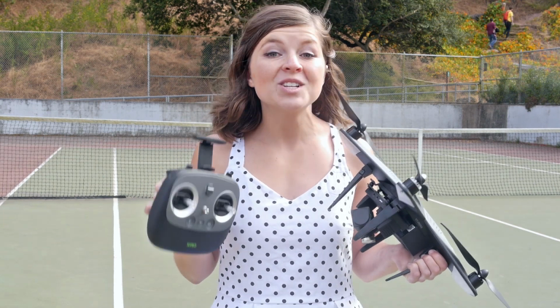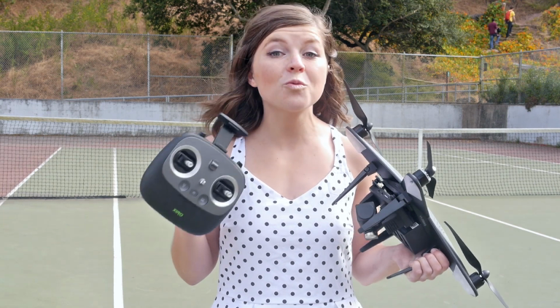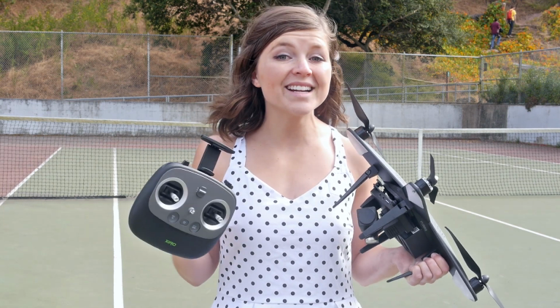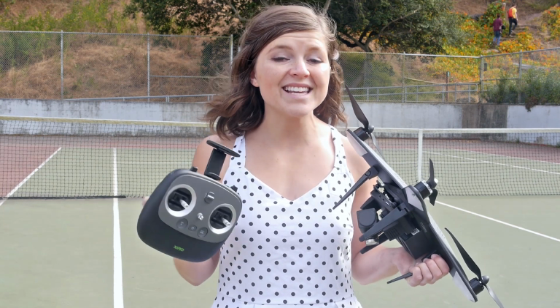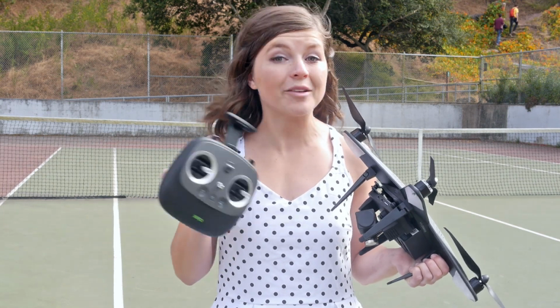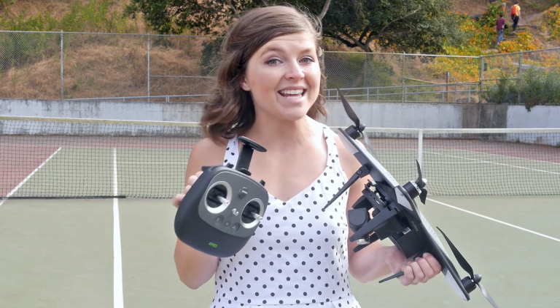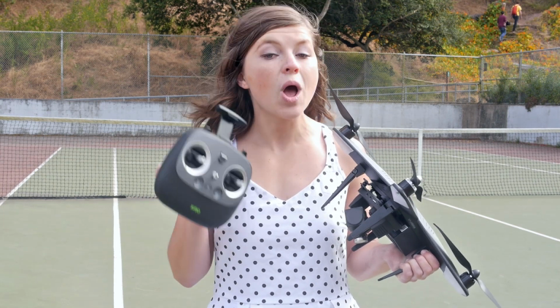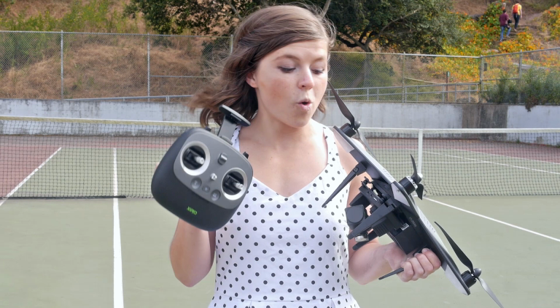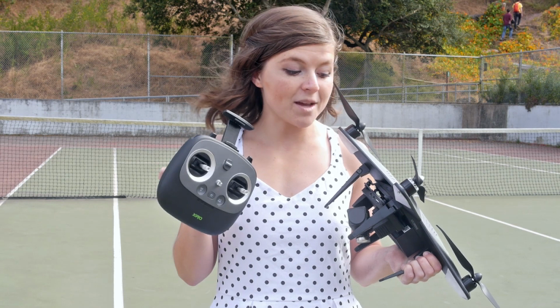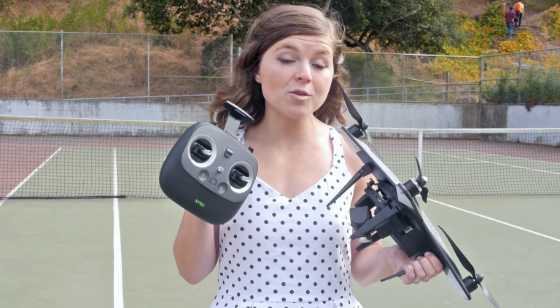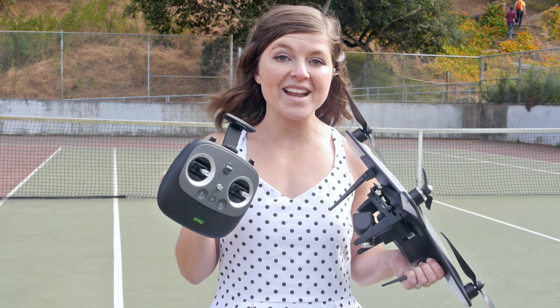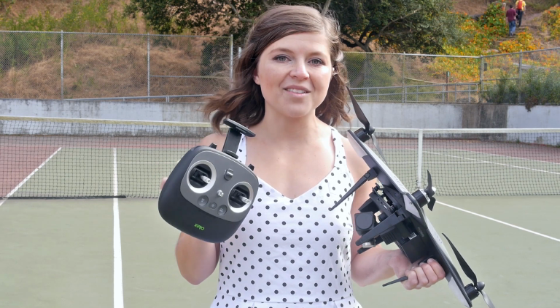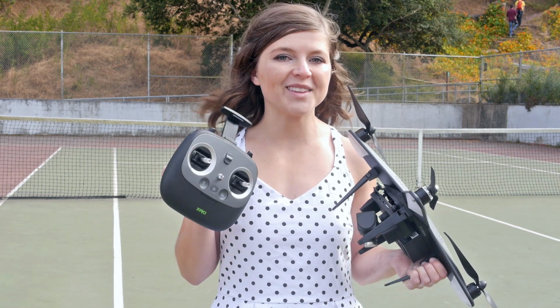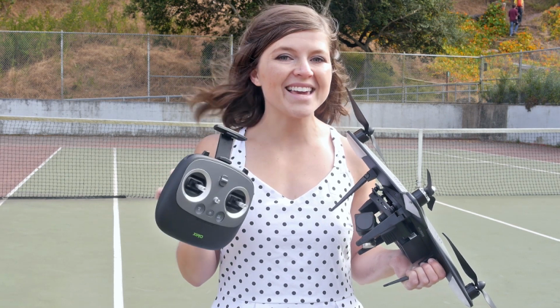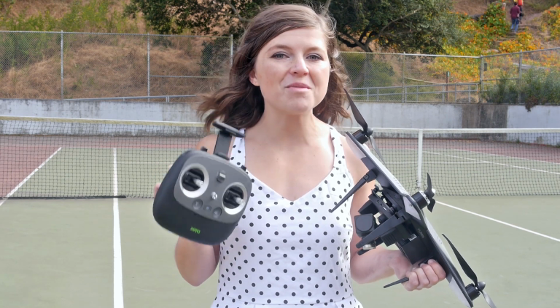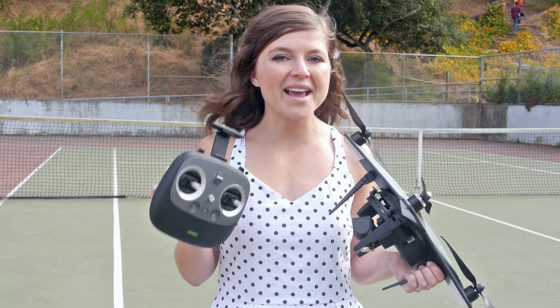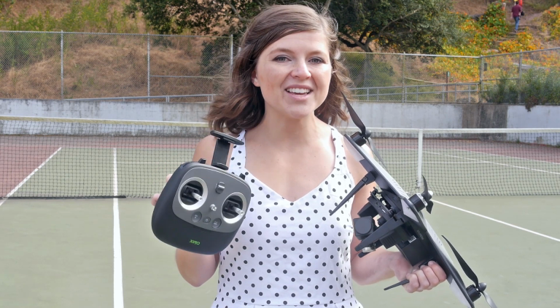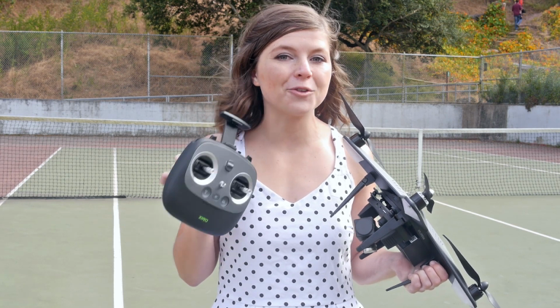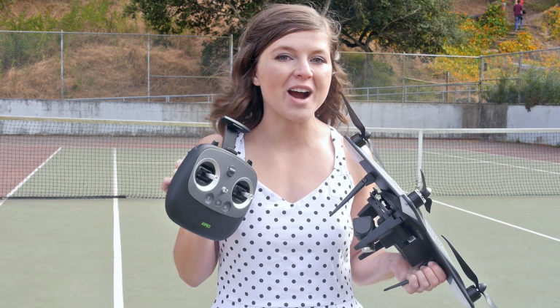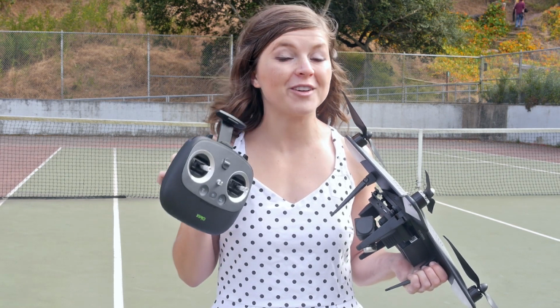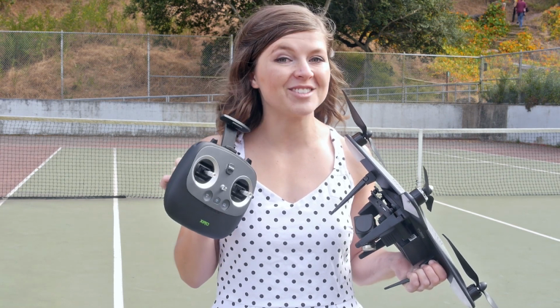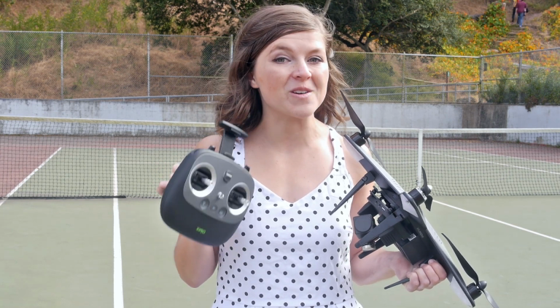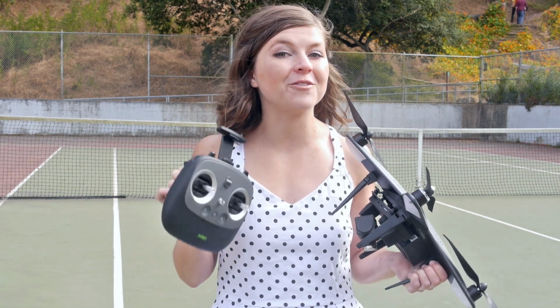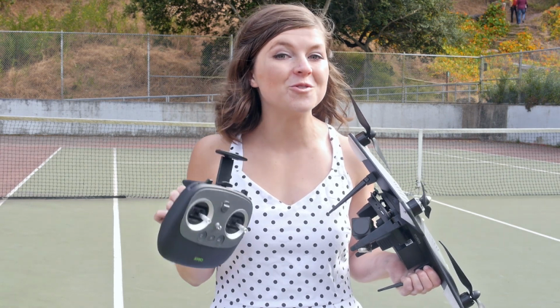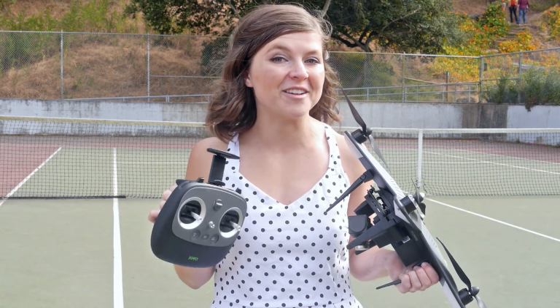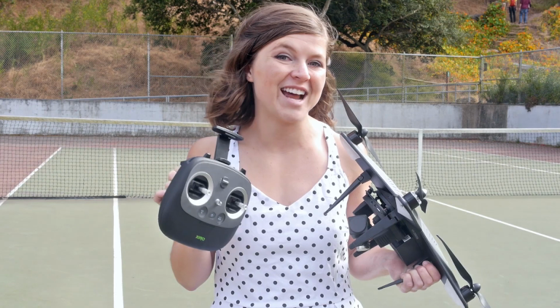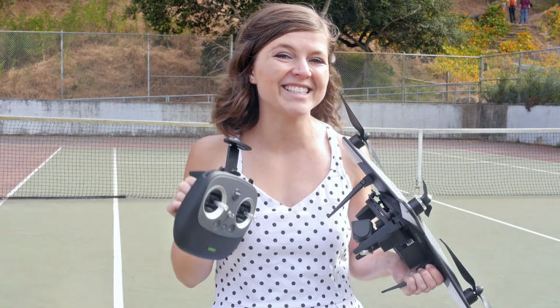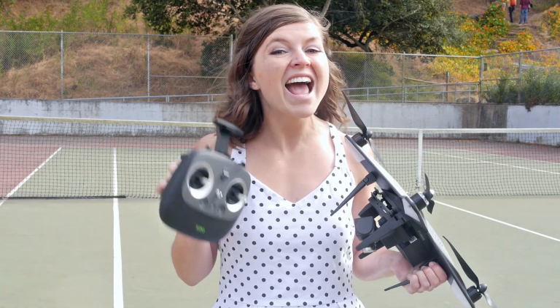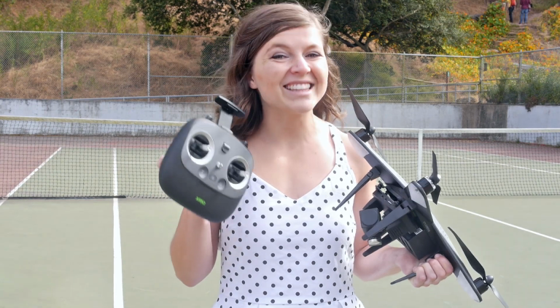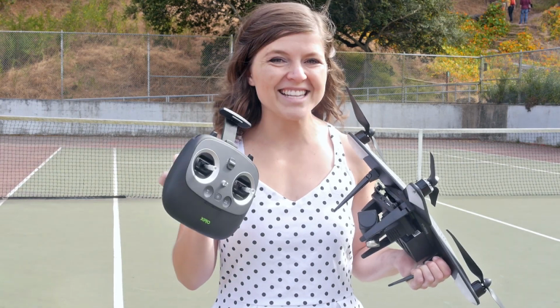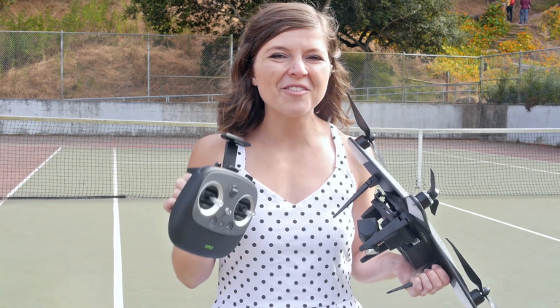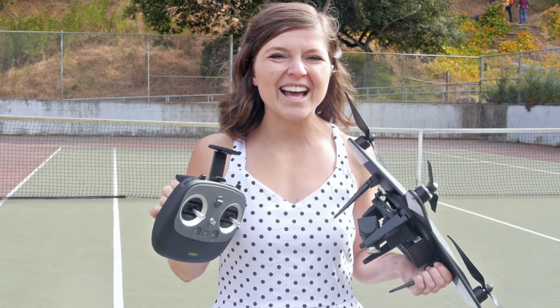So we're going to see how this thing holds up in the wind. And if we're lucky, we might even get to photograph with this drone a few rounds of tennis. Let's see how it flies.